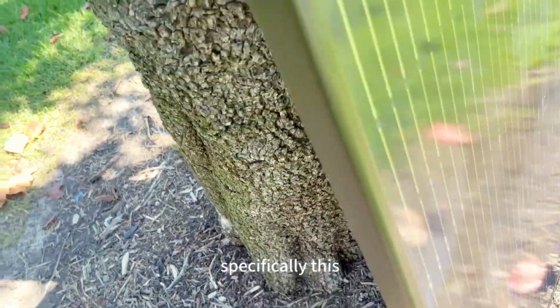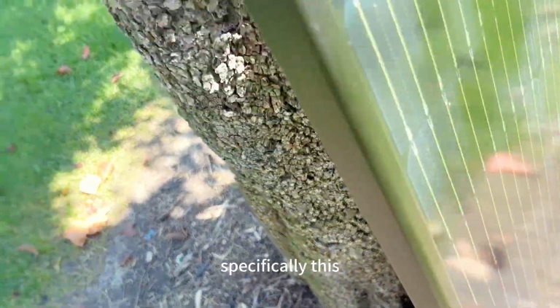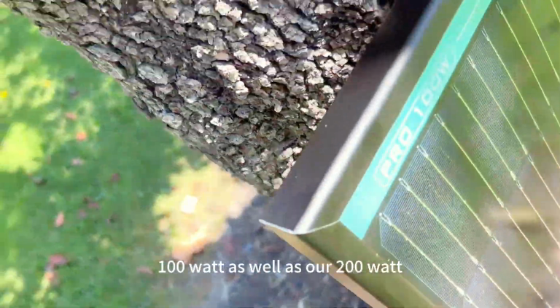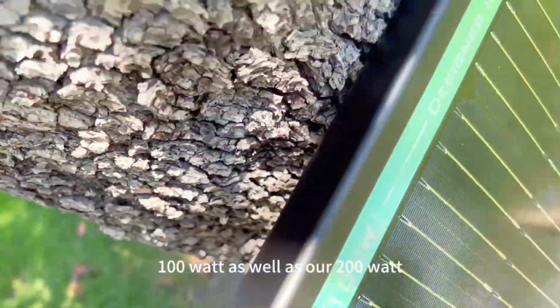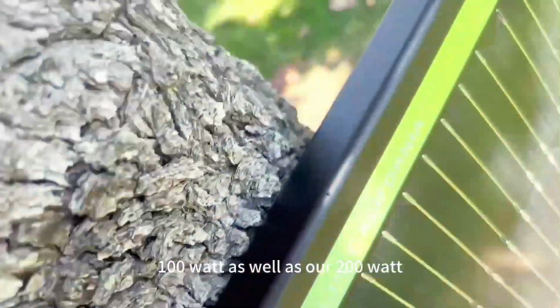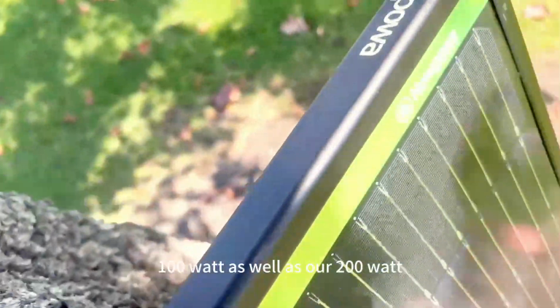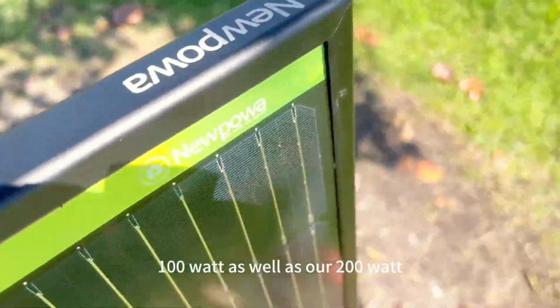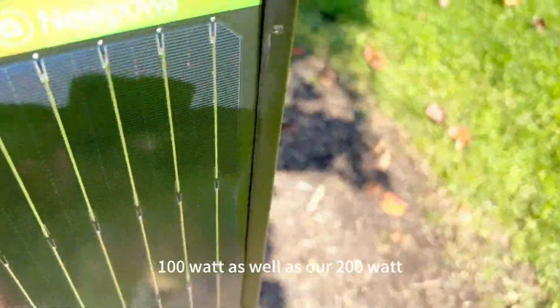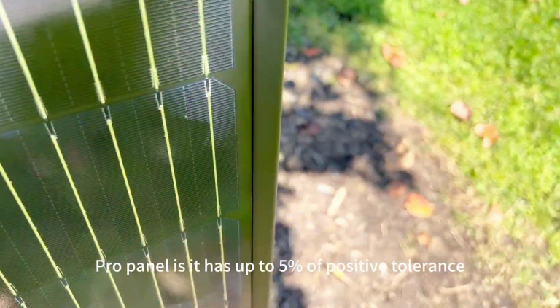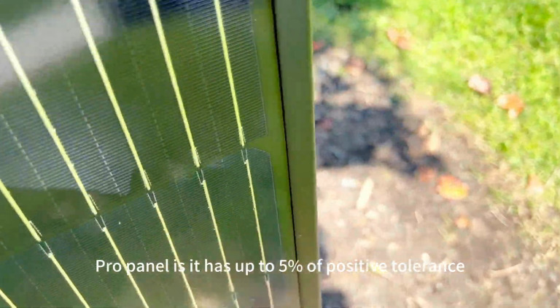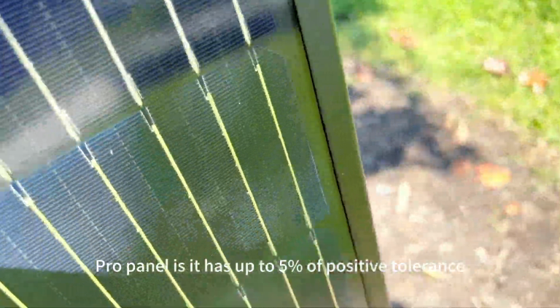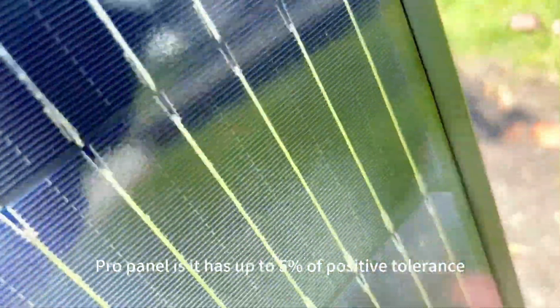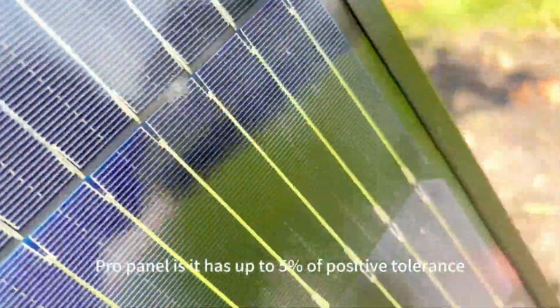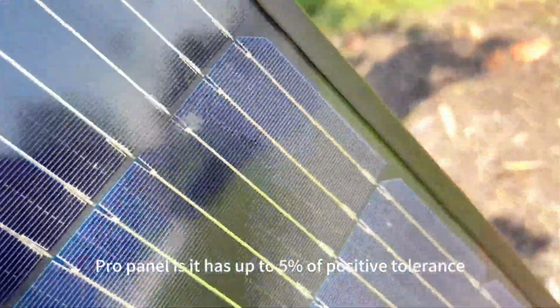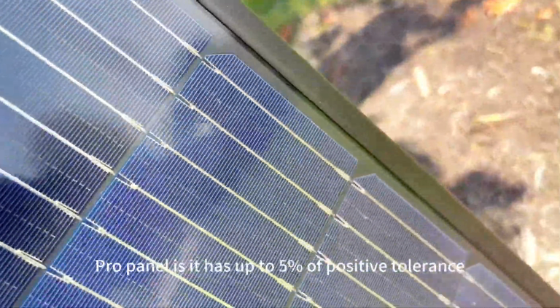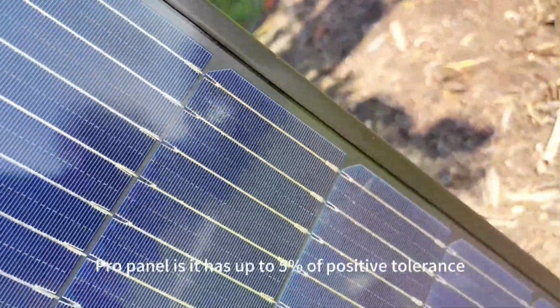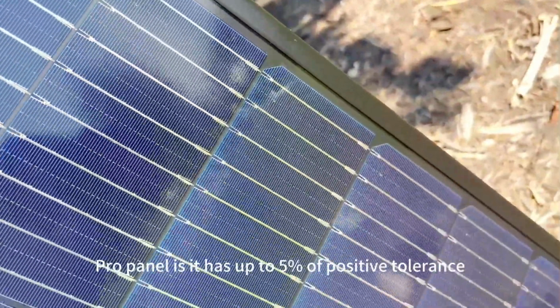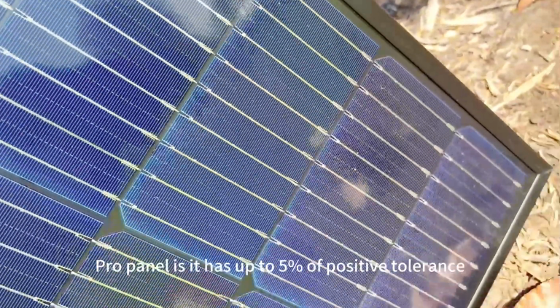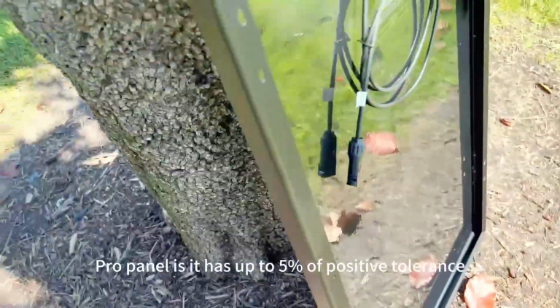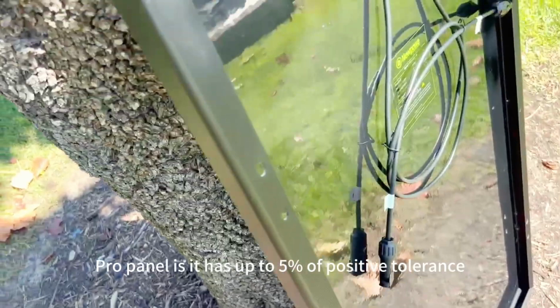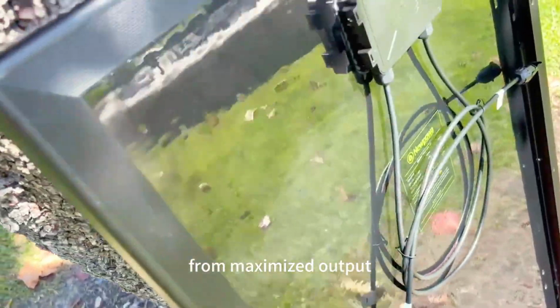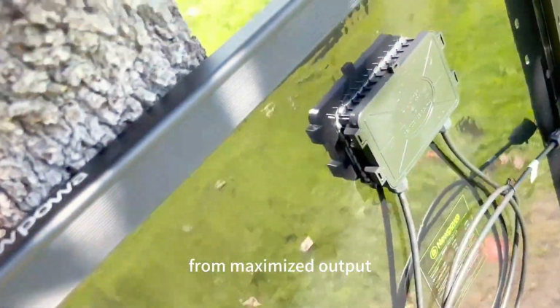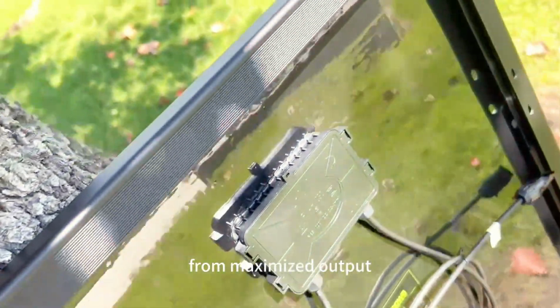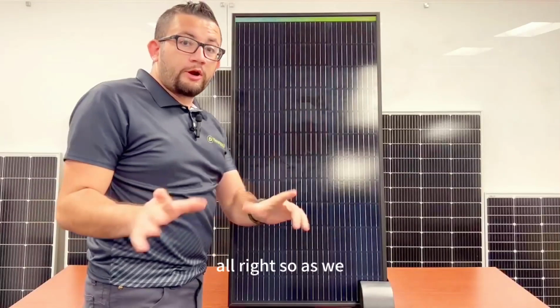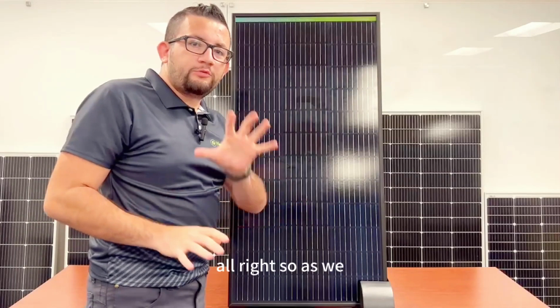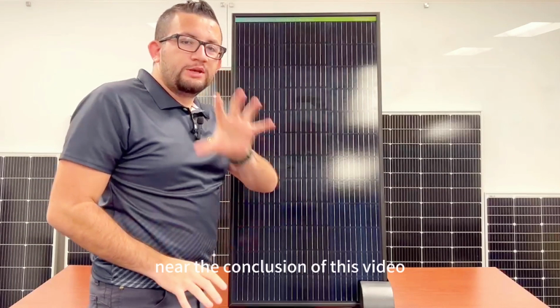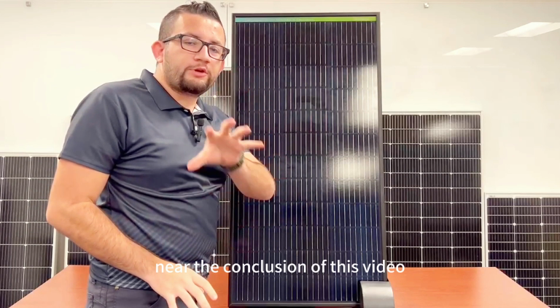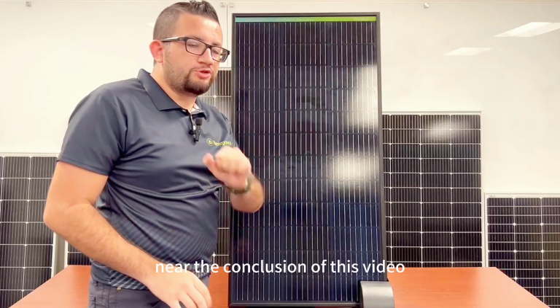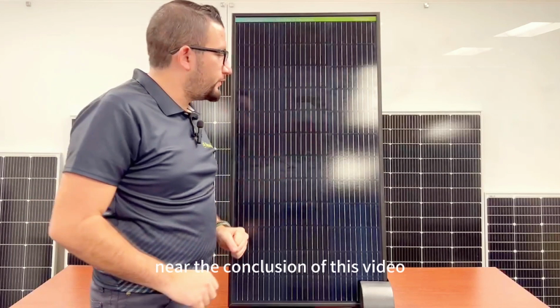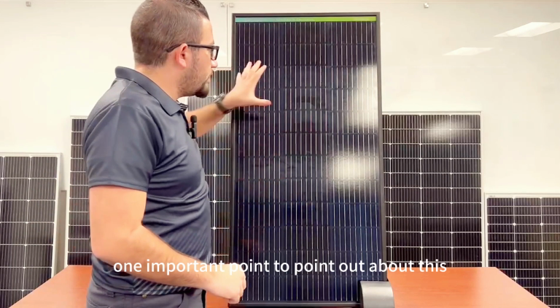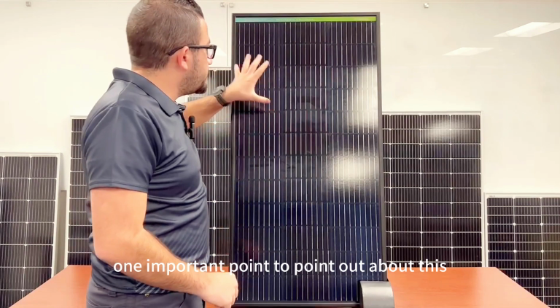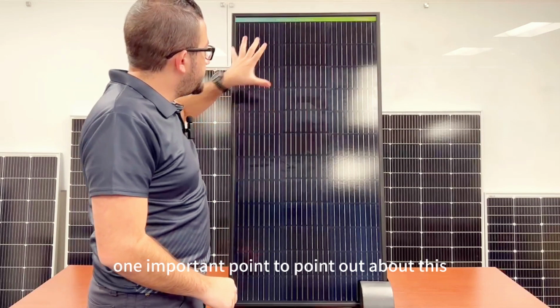Another thing that separates our Pro Series panel — specifically this 100 watt as well as our 200 watt Pro panel — is it has up to five percent positive tolerance for maximized output.